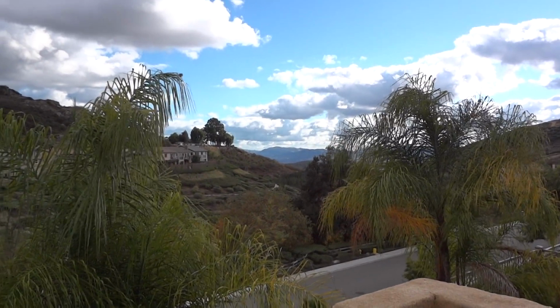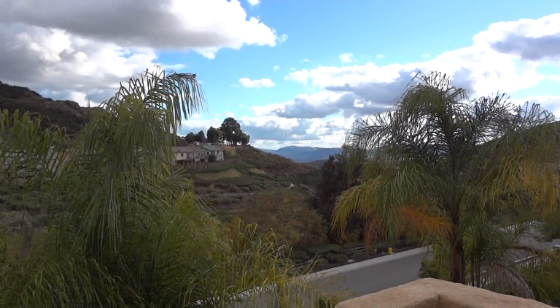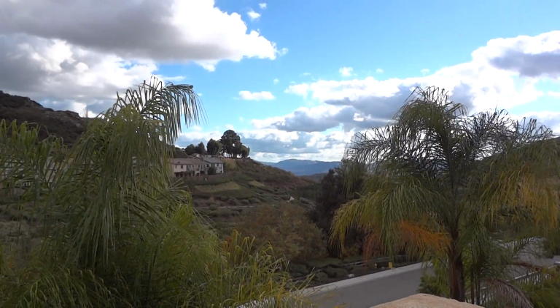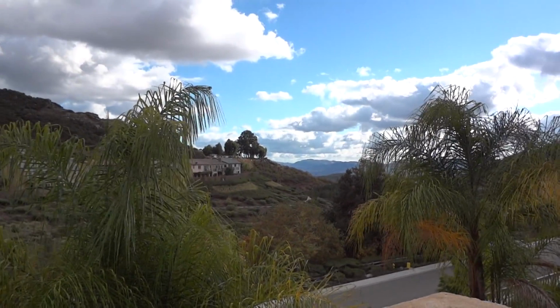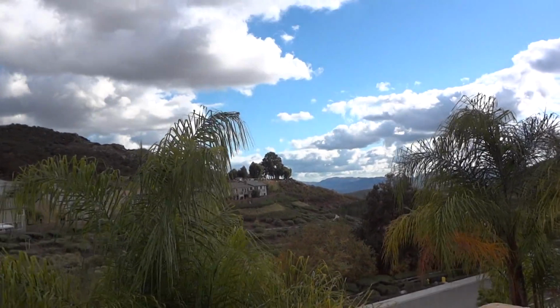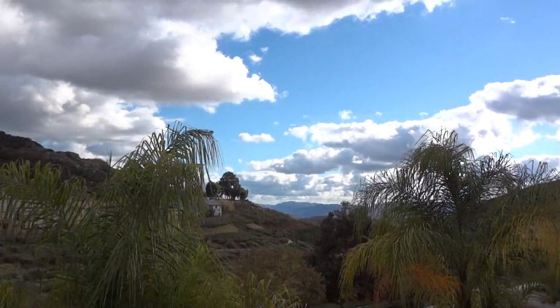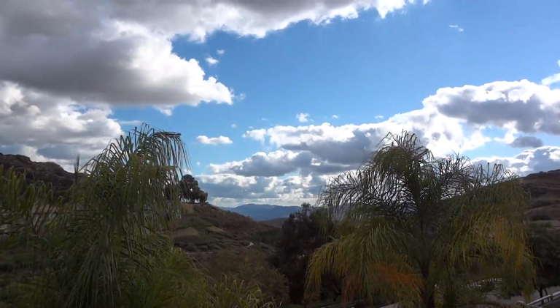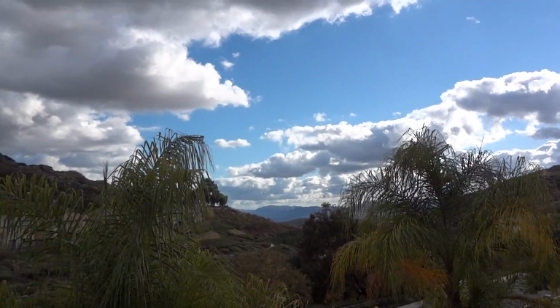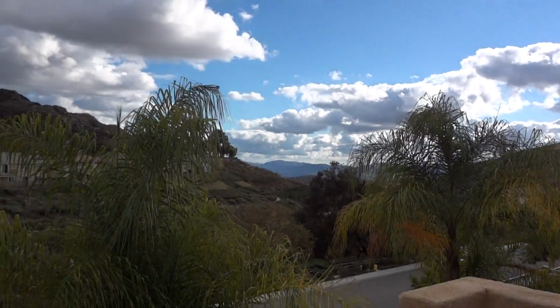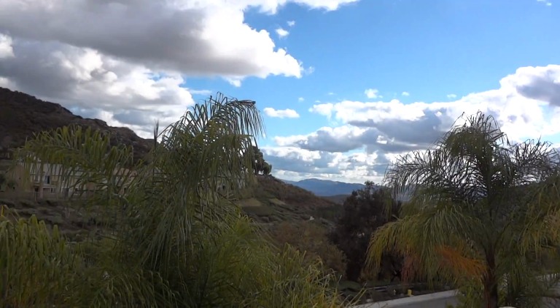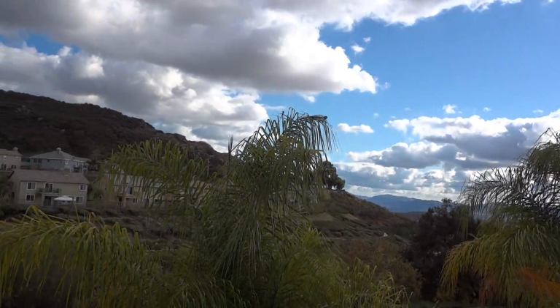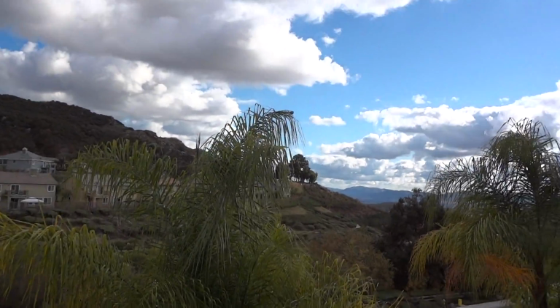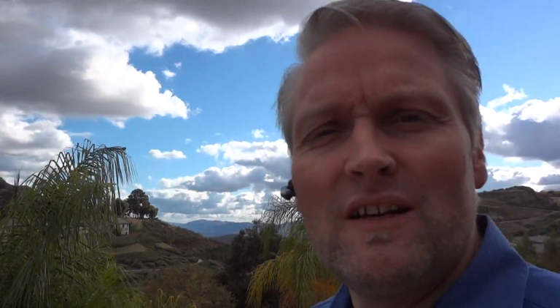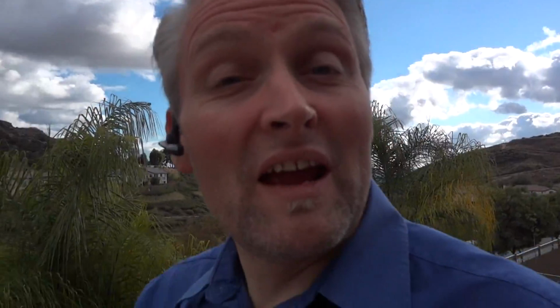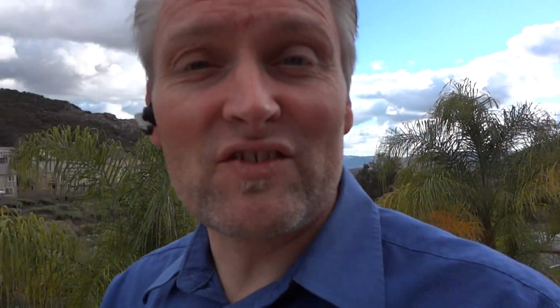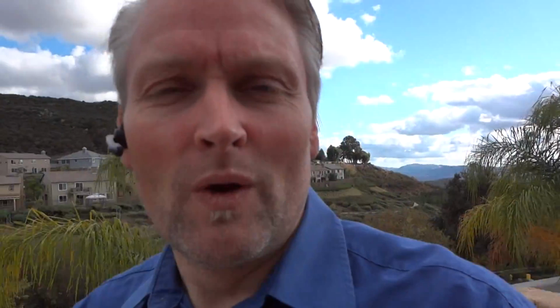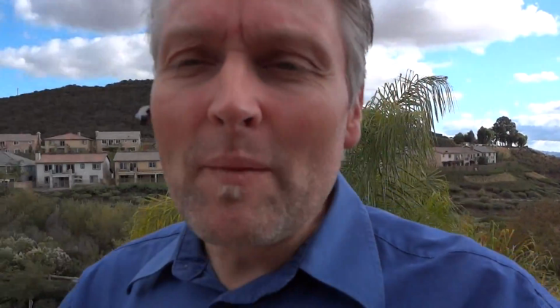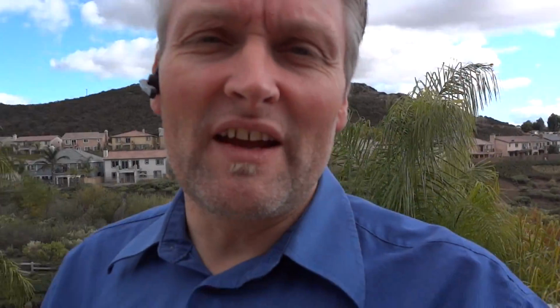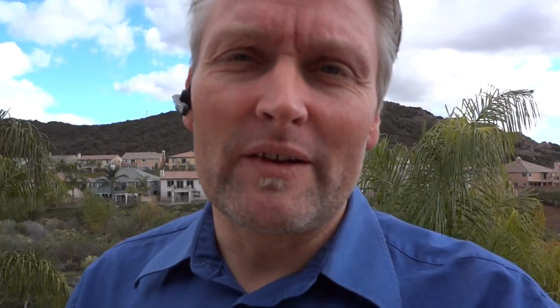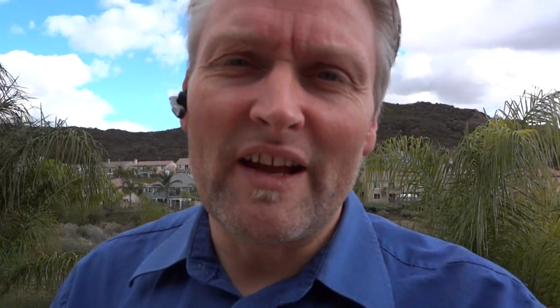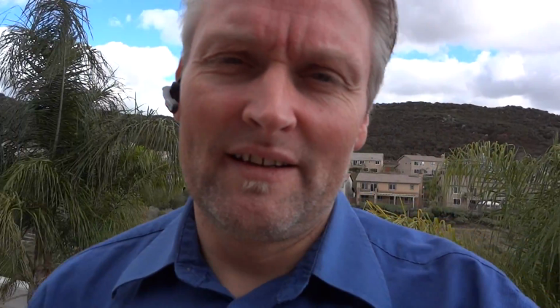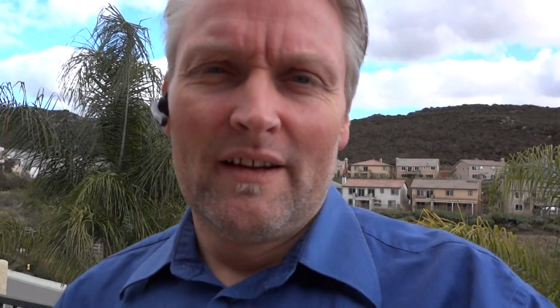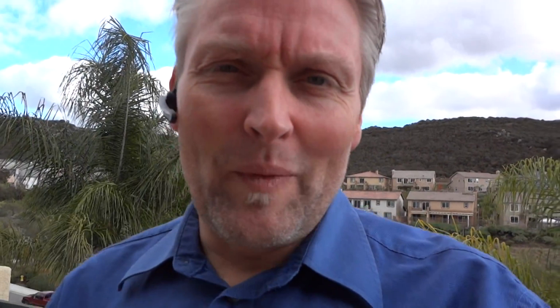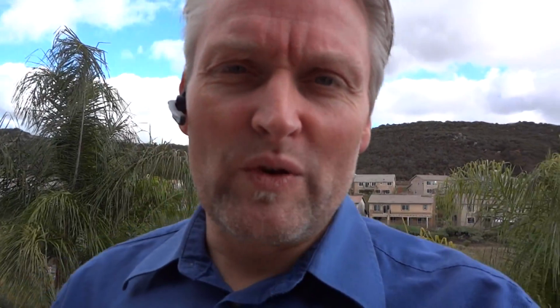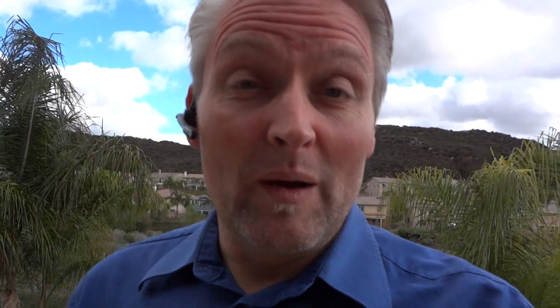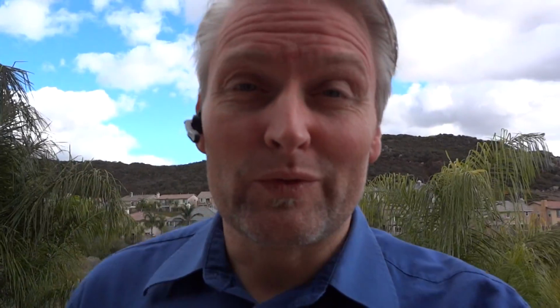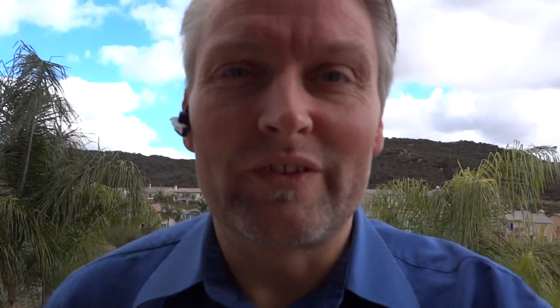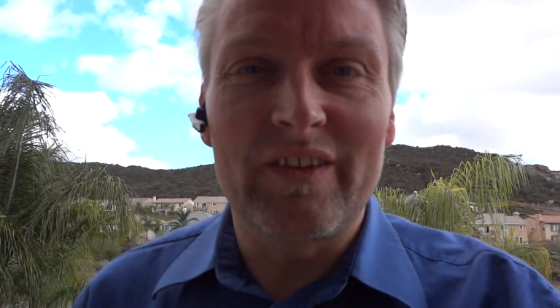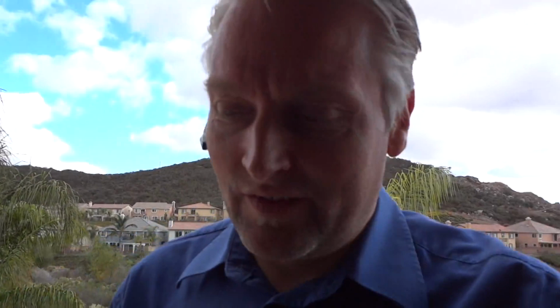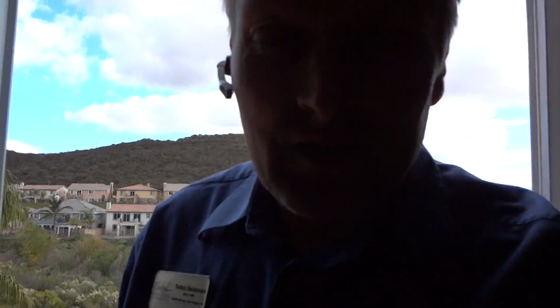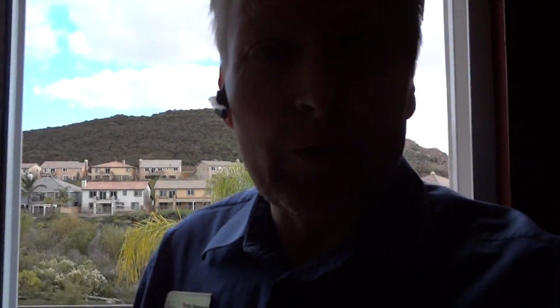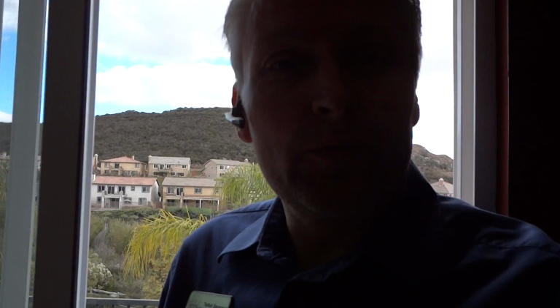Welcome to Greer Ranch. There's a home for sale up here and as you can see it has a view. I'm standing out here on the deck of the master suite. I'm Terkel Sorensen and this is a Greer Ranch home tour.